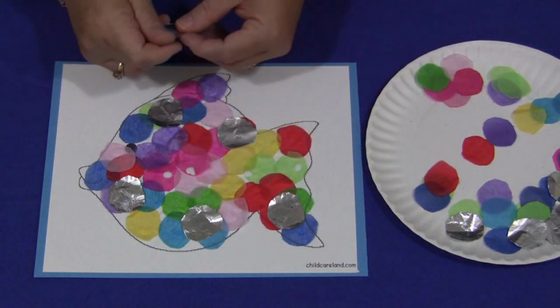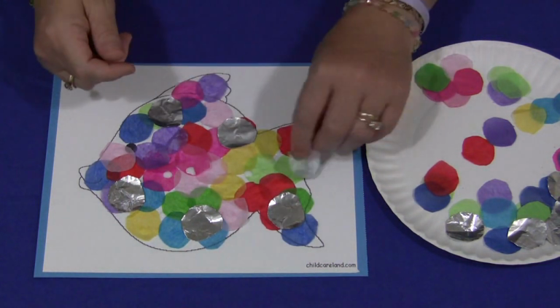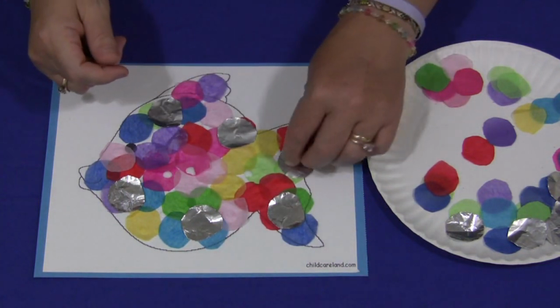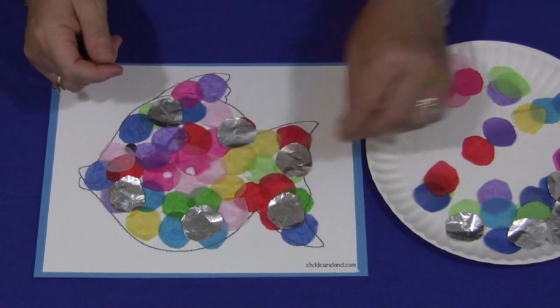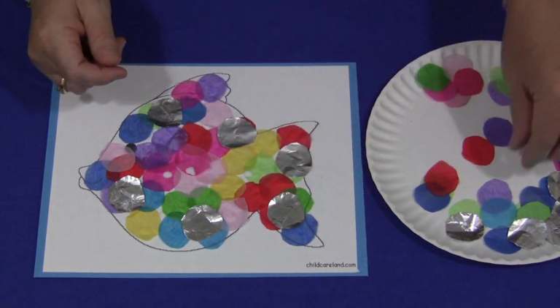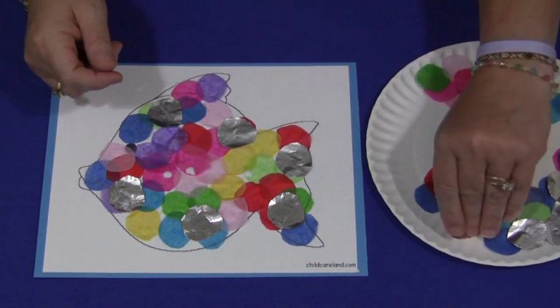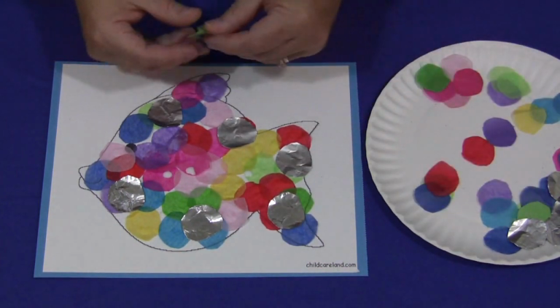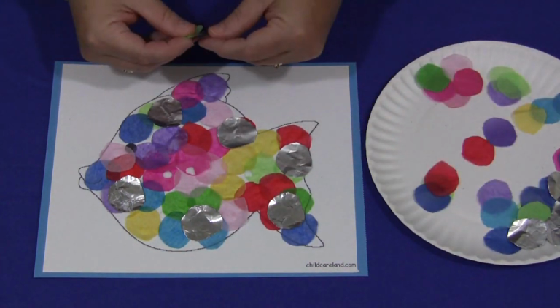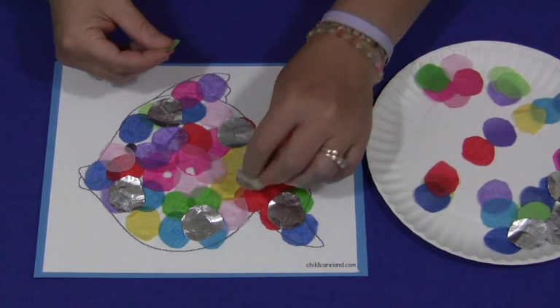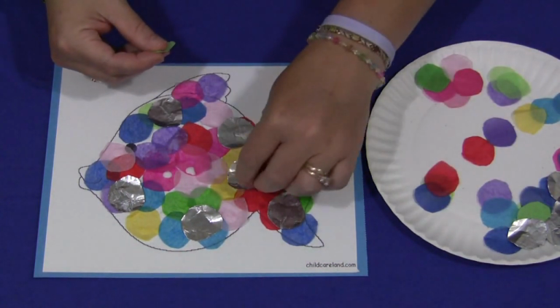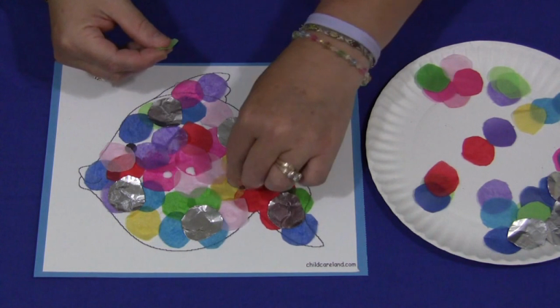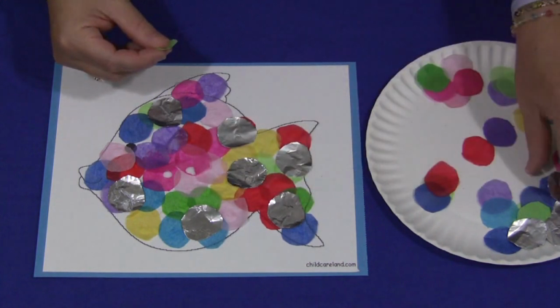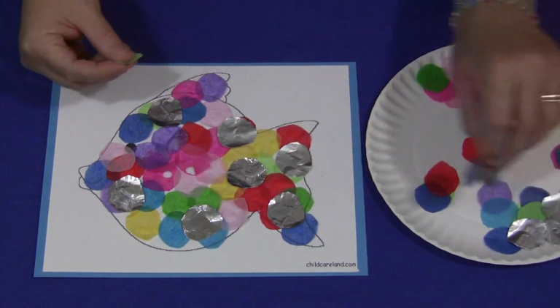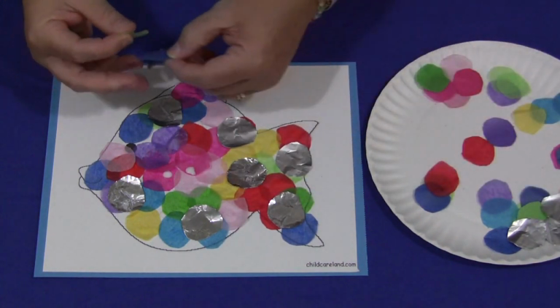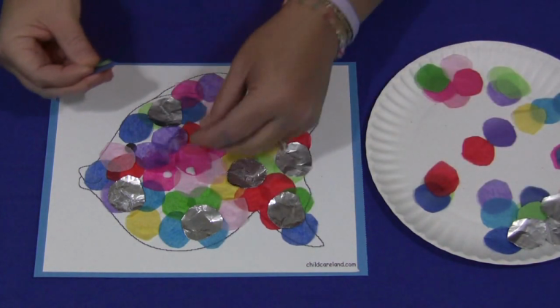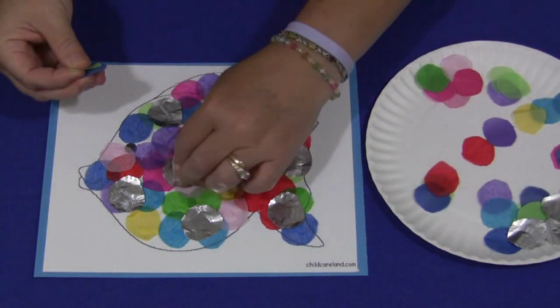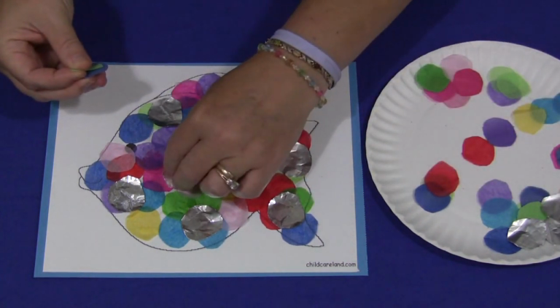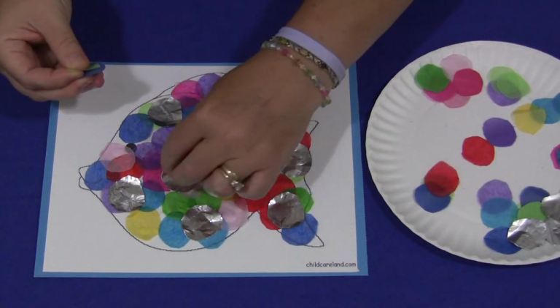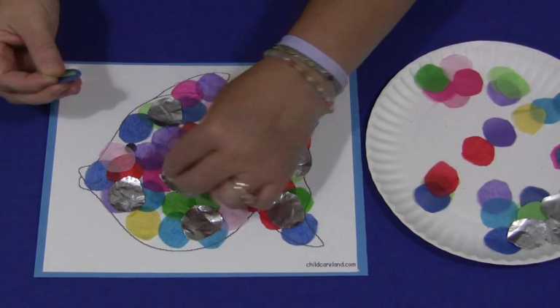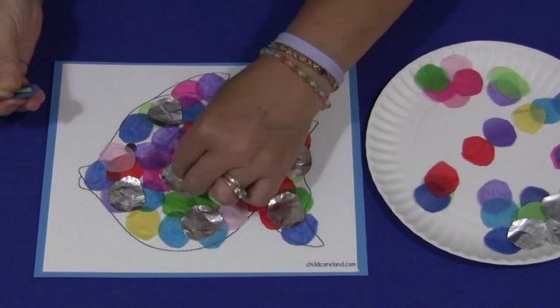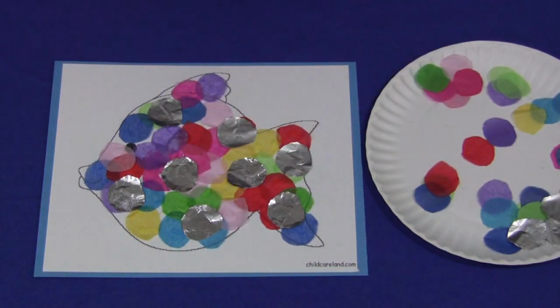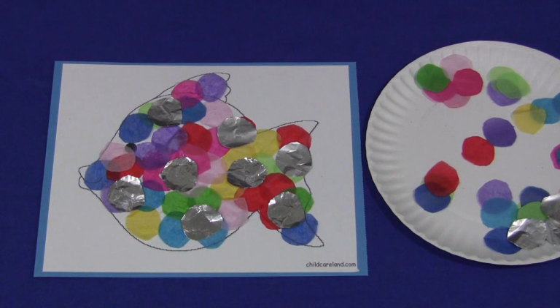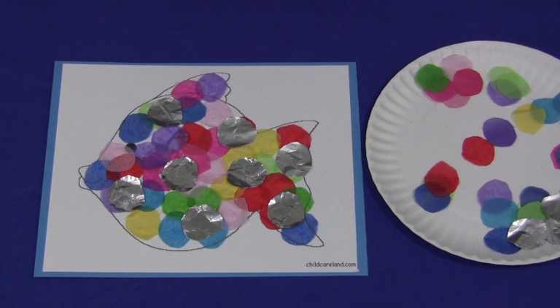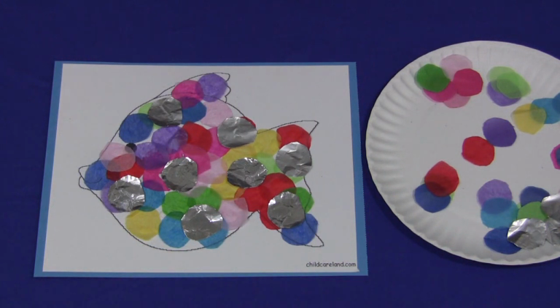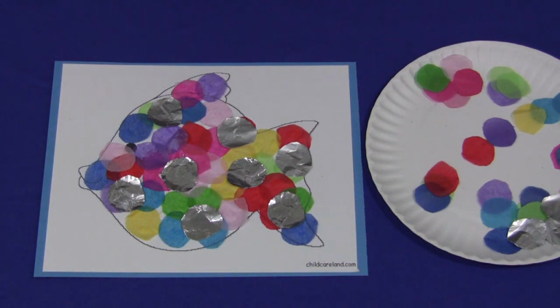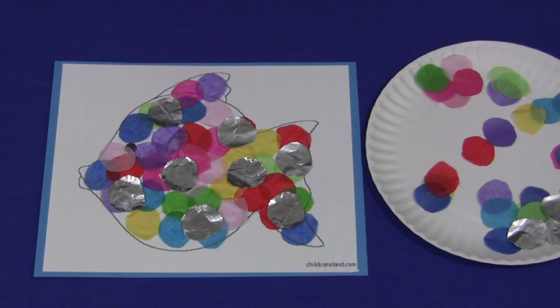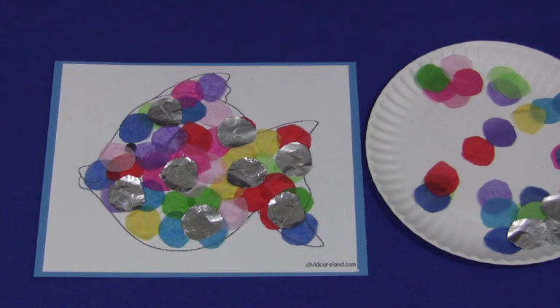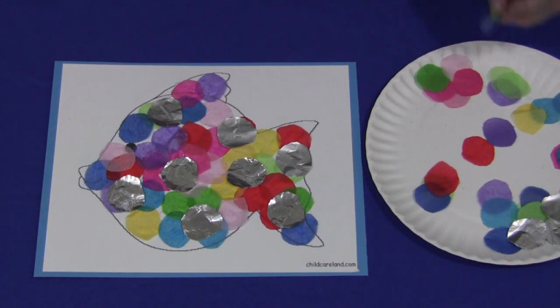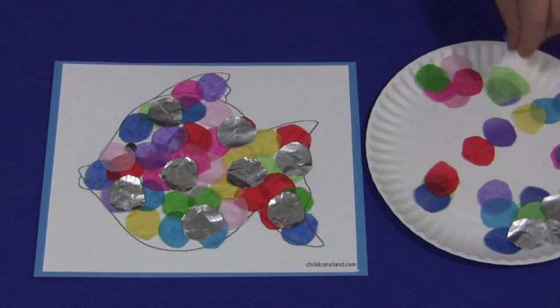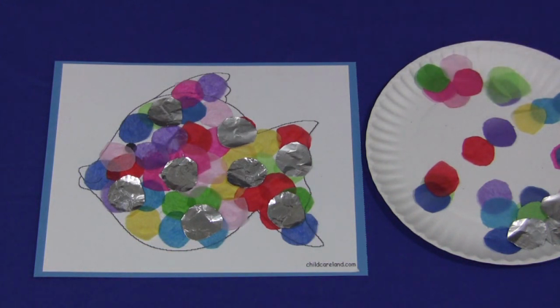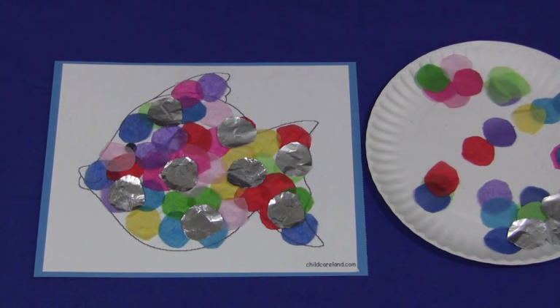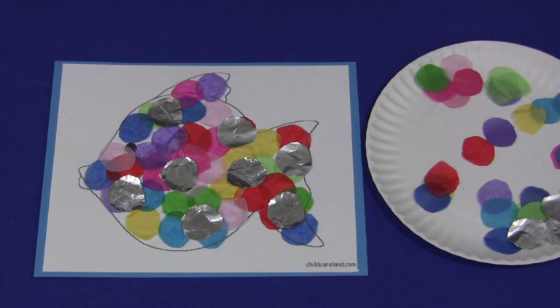And there you have a rainbow fish. I'm Shelley Lovett with ChildcareLand.com — thanks for watching.